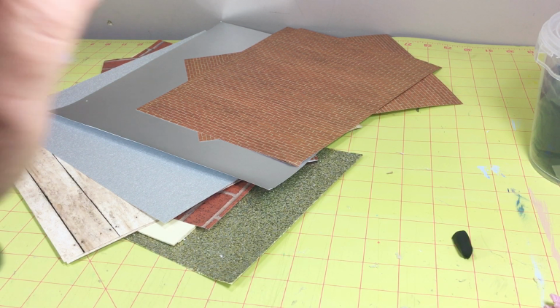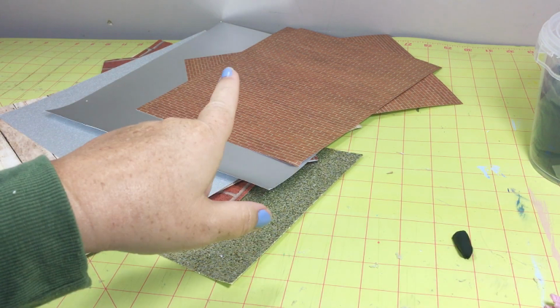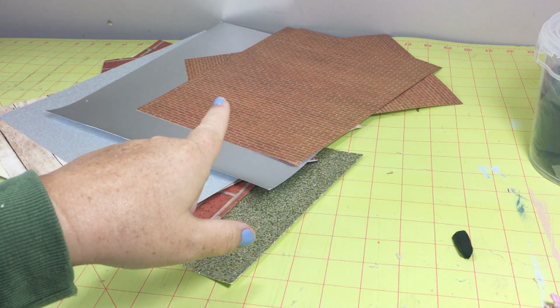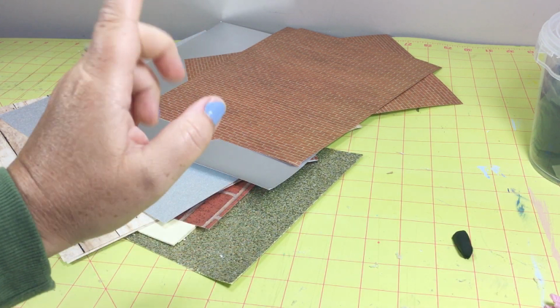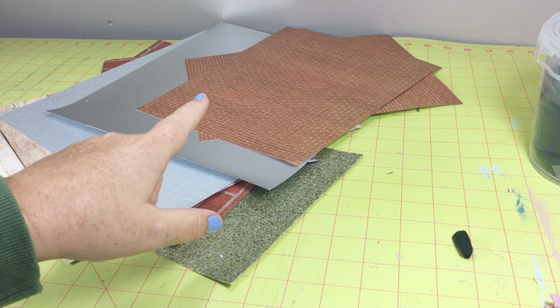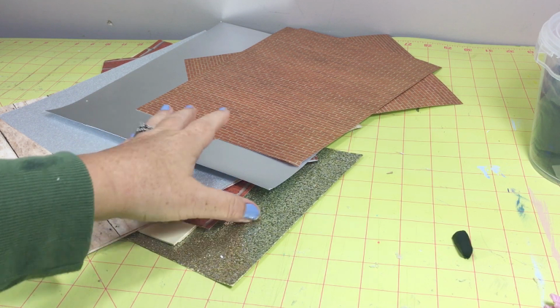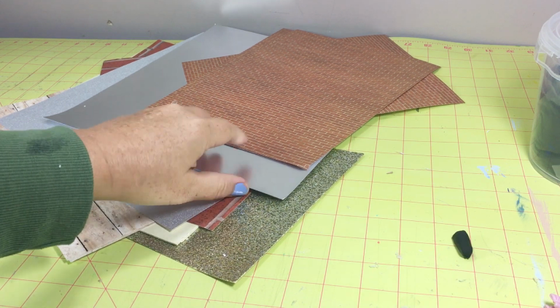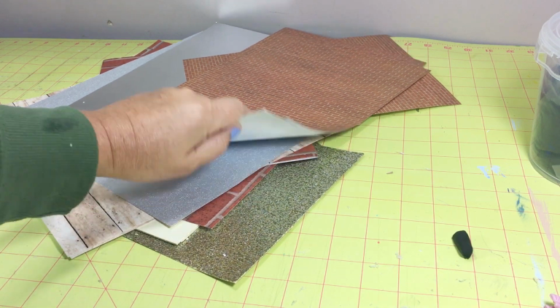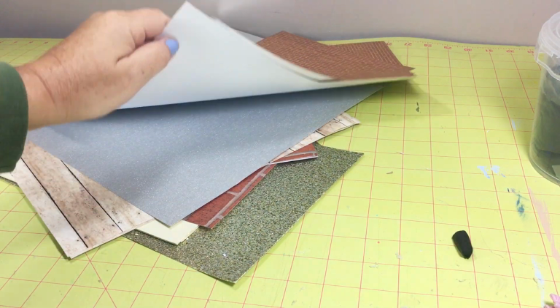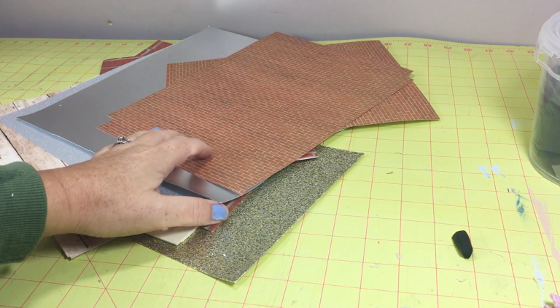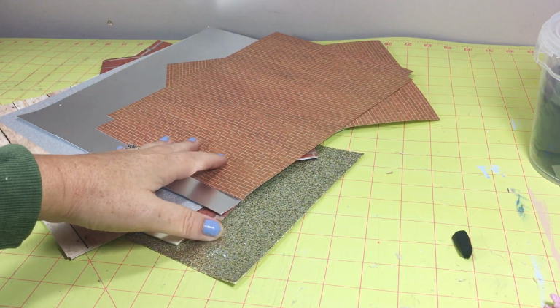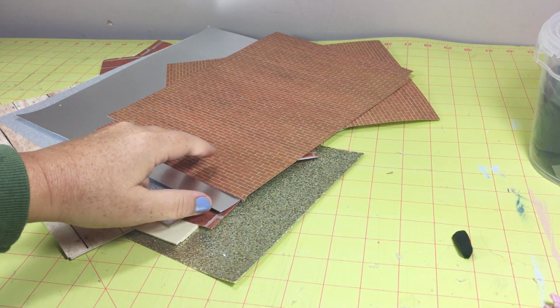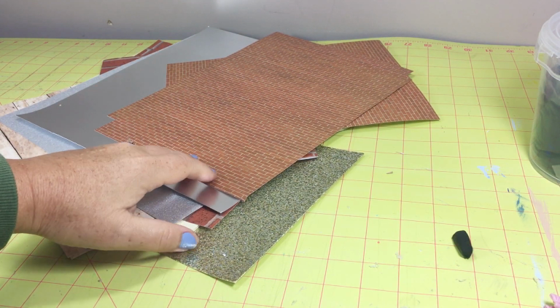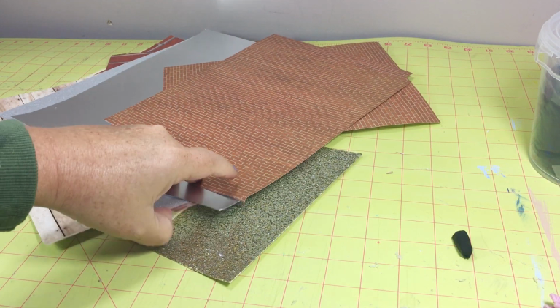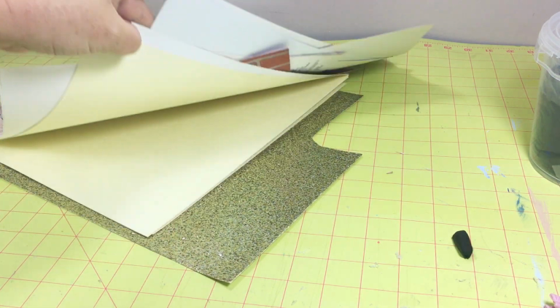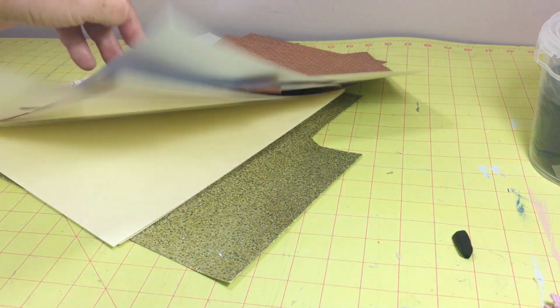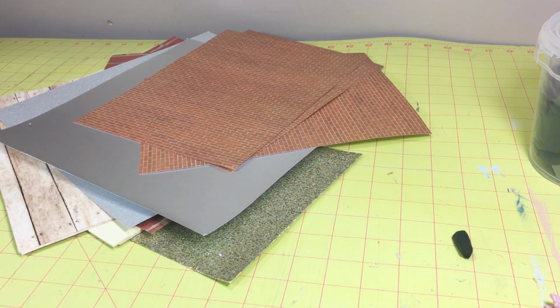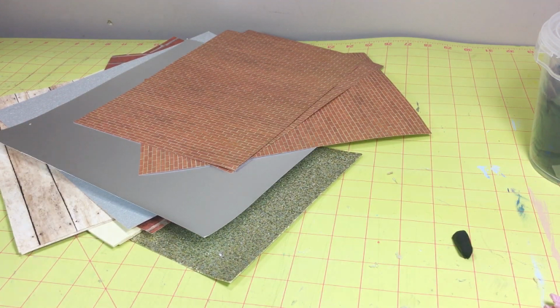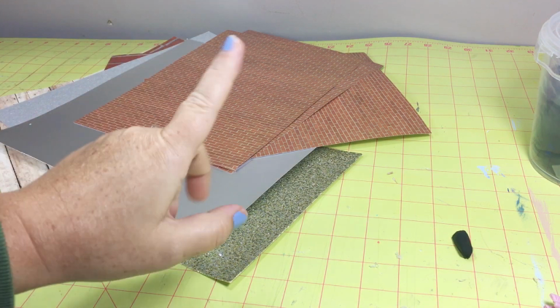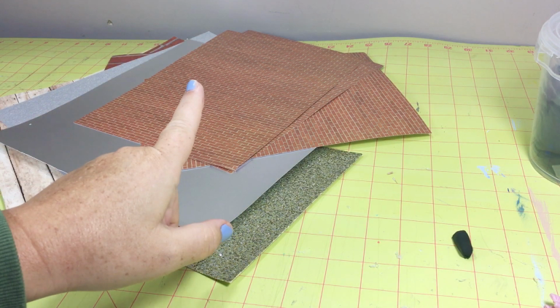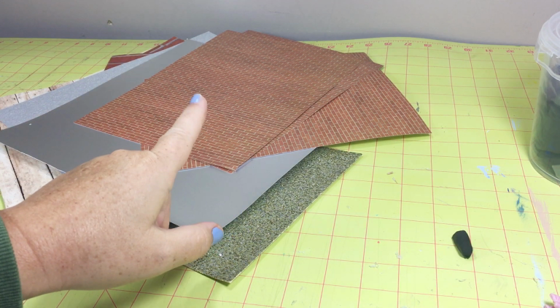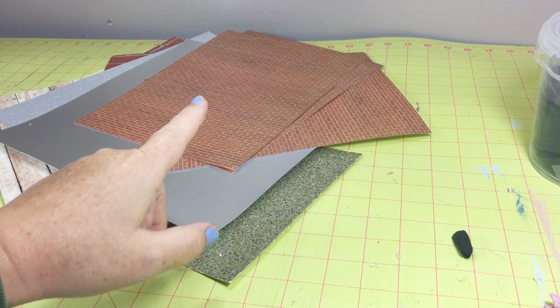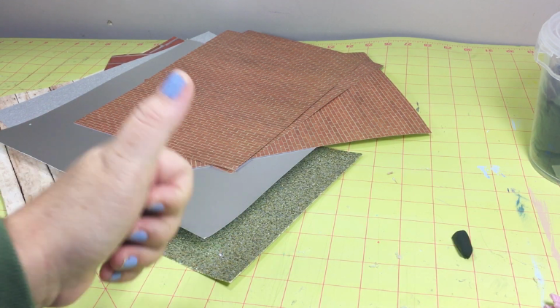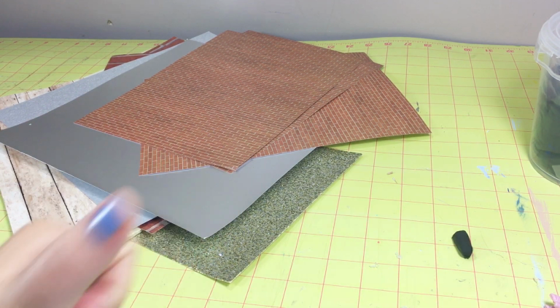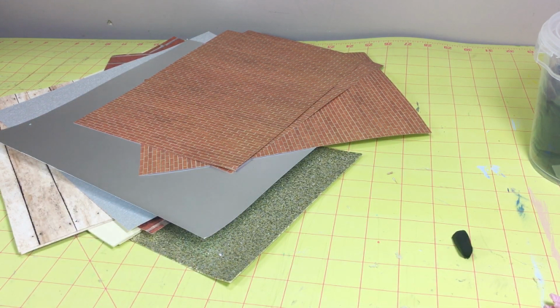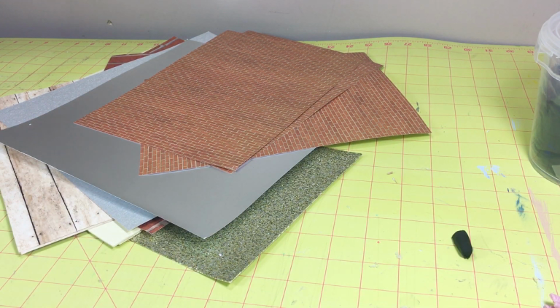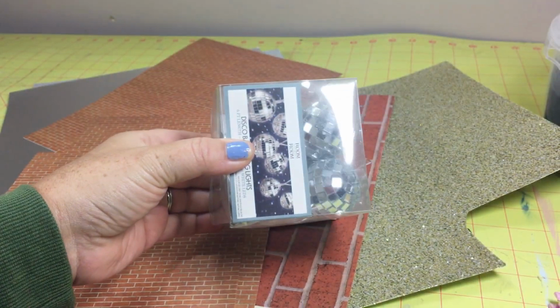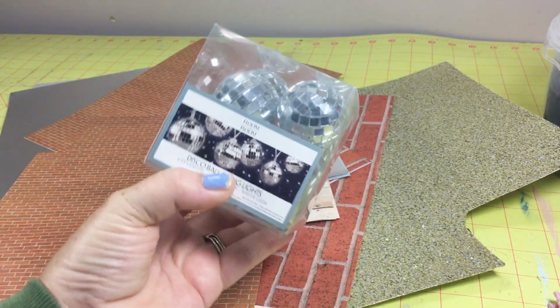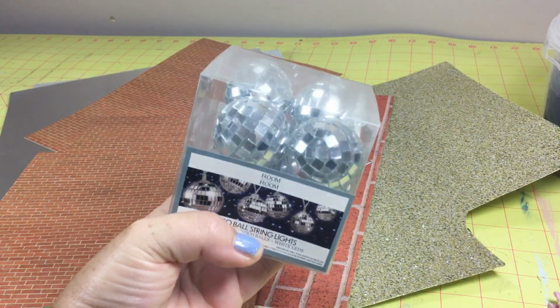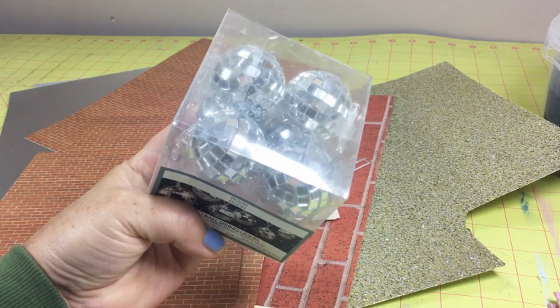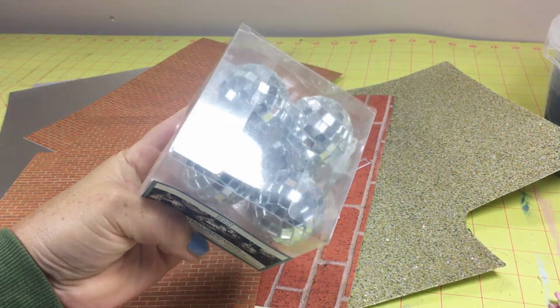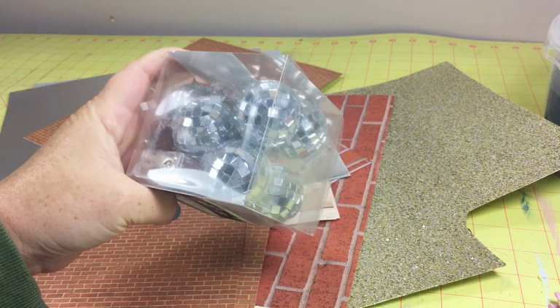I'm still loving all the vintage Barbie clothes I found and I decided to do an 80s prom. I started by gathering a bunch of different papers that I thought might work, and I found this little disco ball string light at Five Below and I thought that would be perfect for an 80s prom.